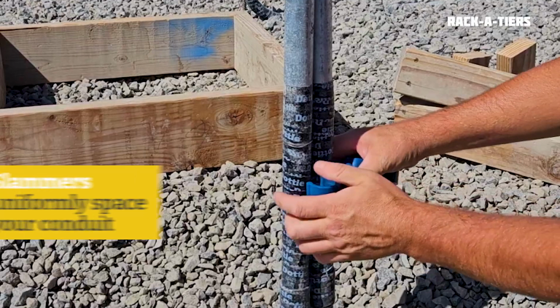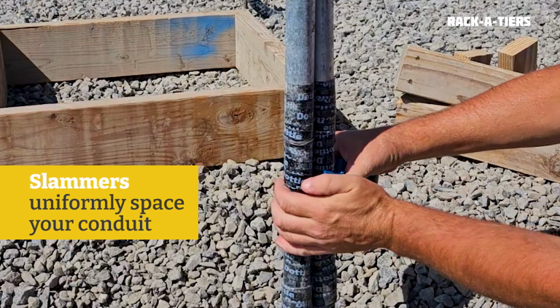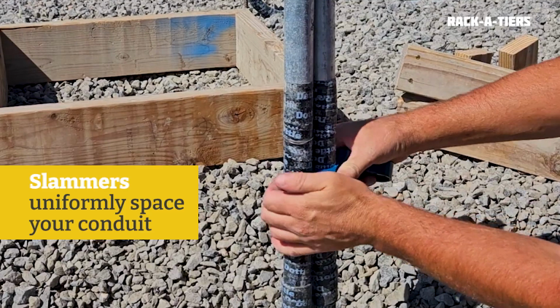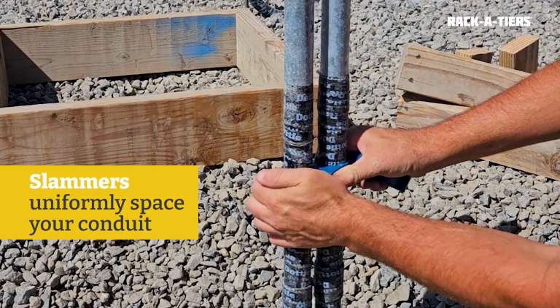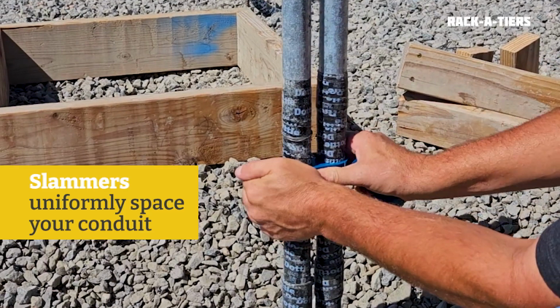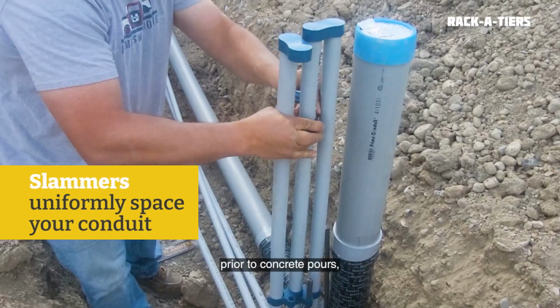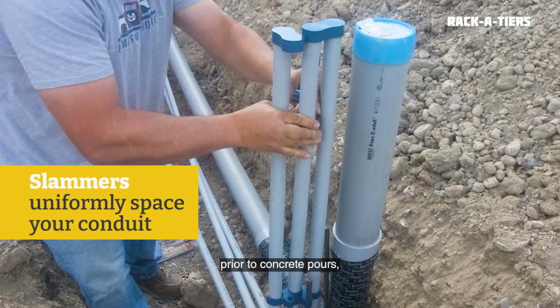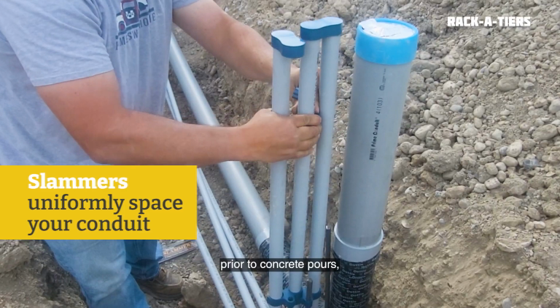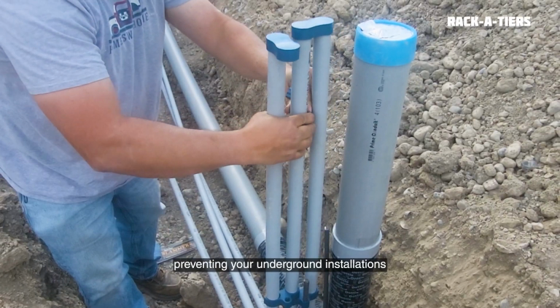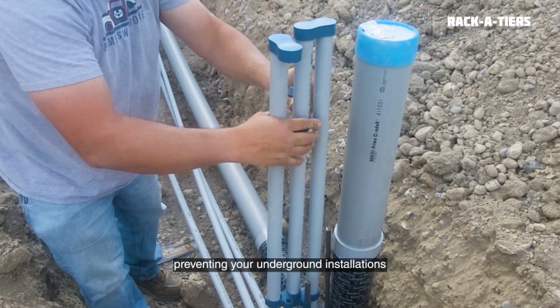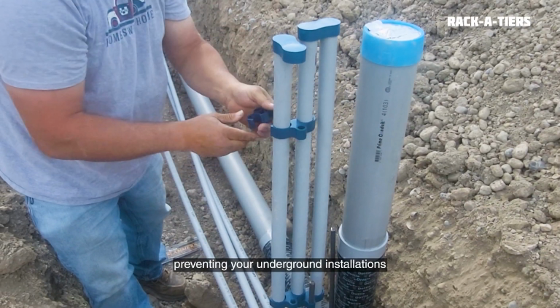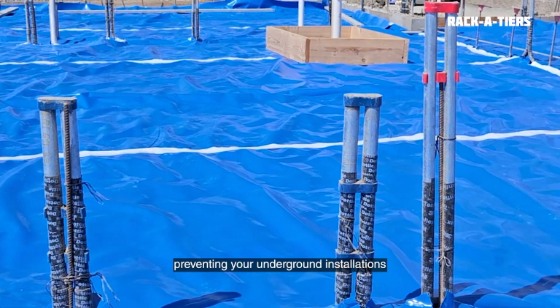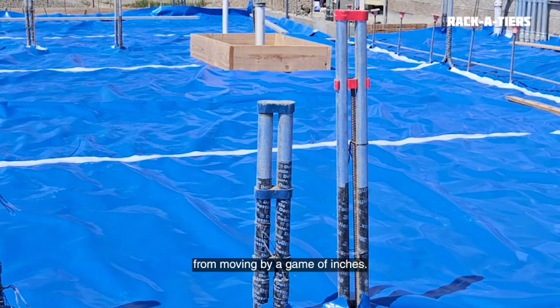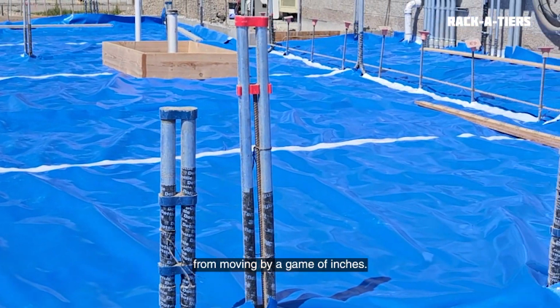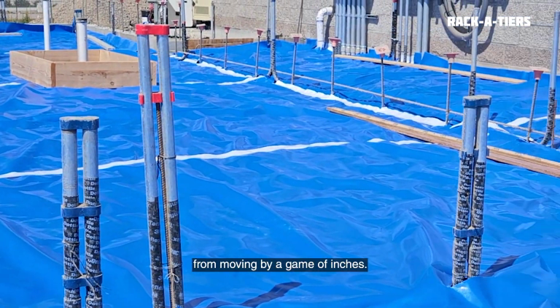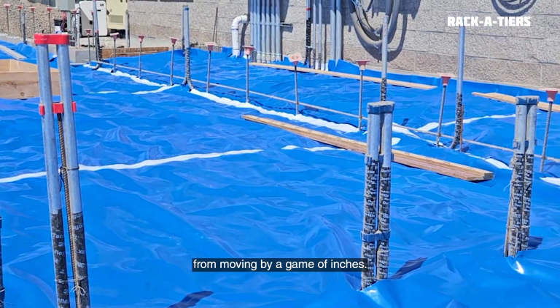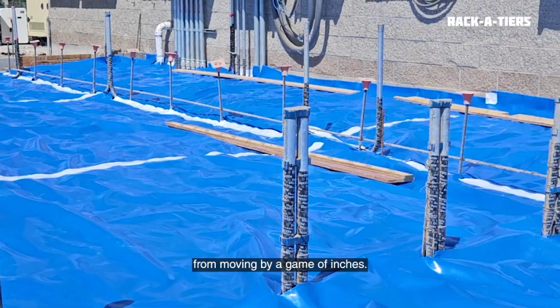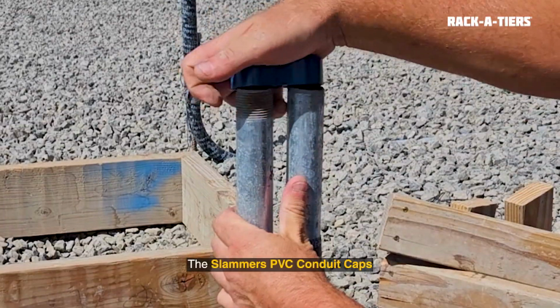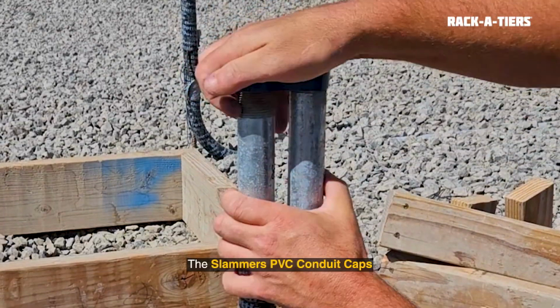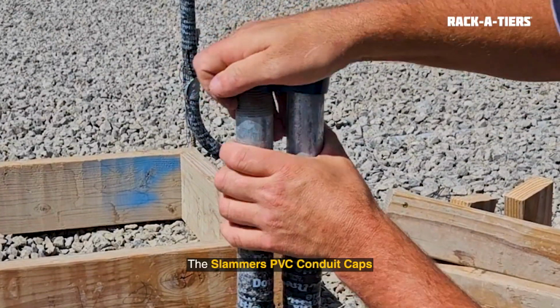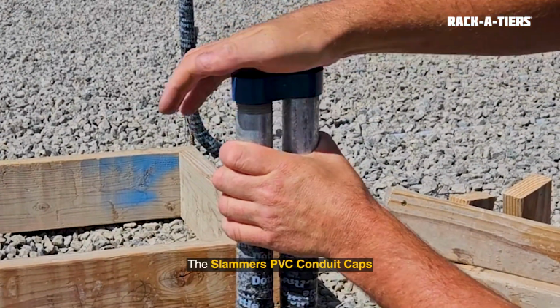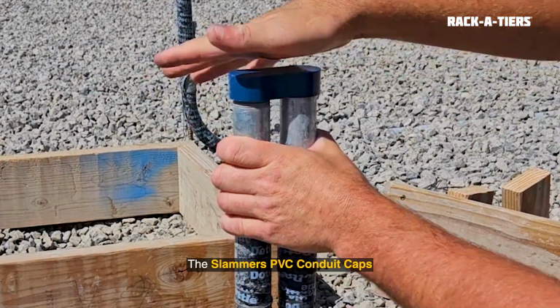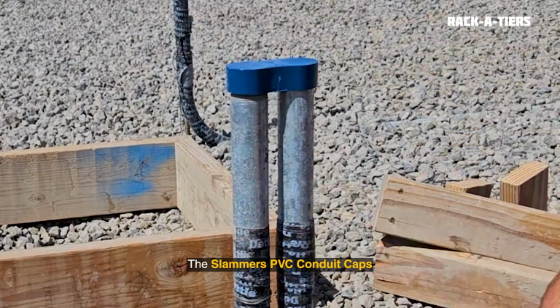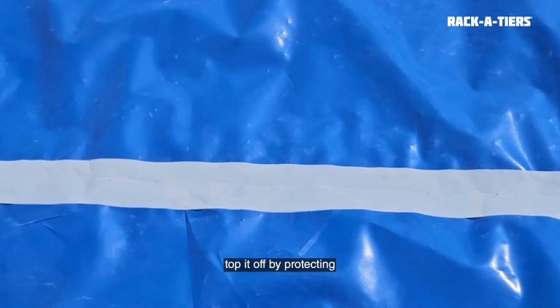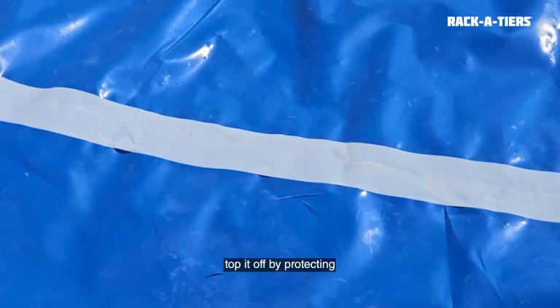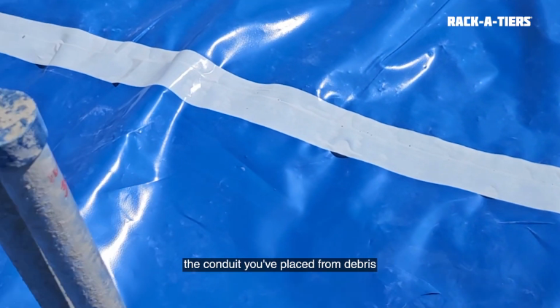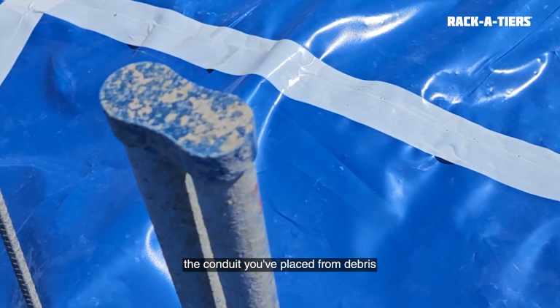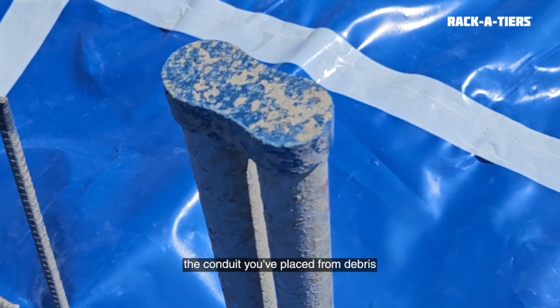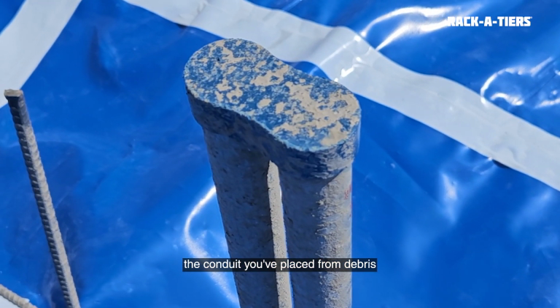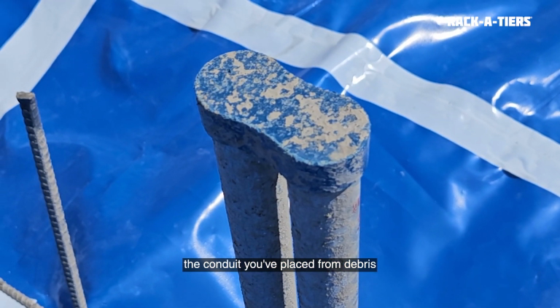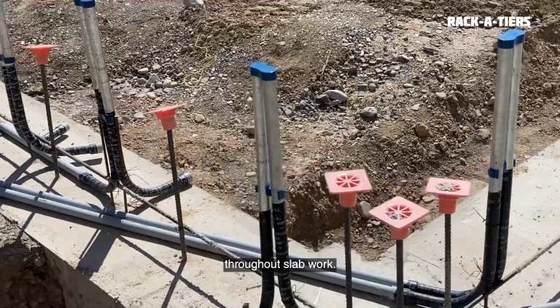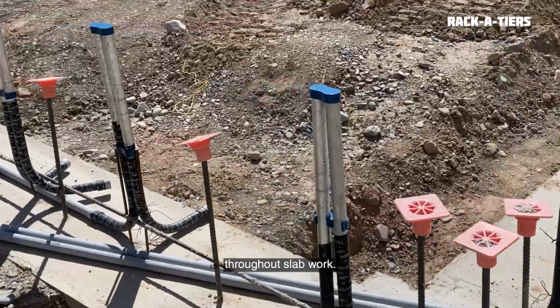Slammers uniformly space your conduit prior to concrete pours, preventing your underground installations from moving by a game of inches. The Slammer's PVC conduit caps top it off by protecting the conduit you've placed from debris throughout slab work.